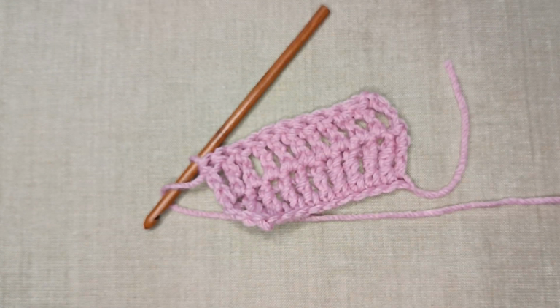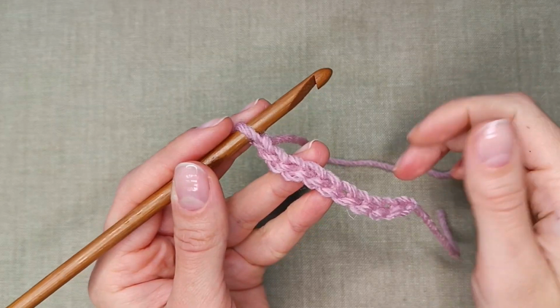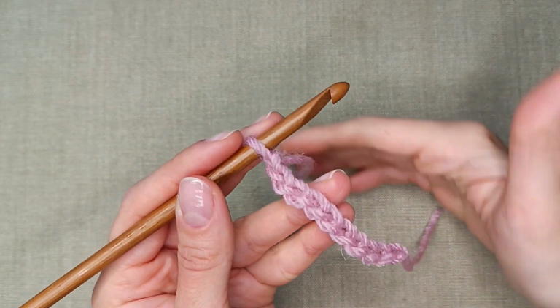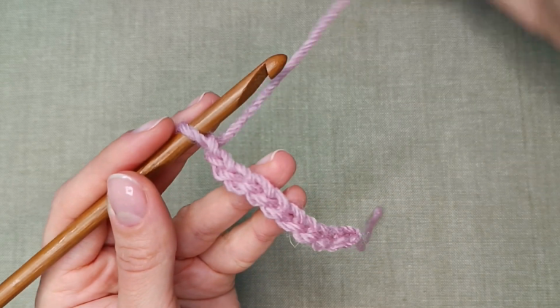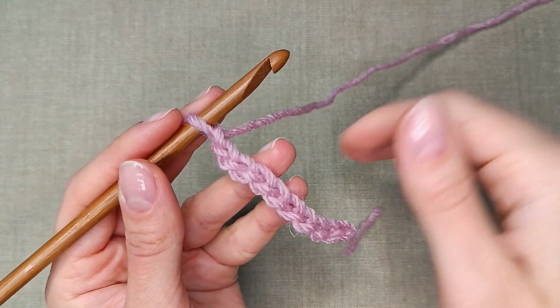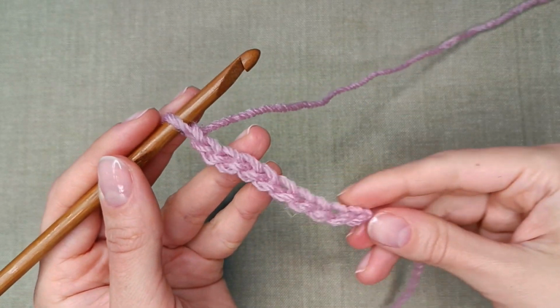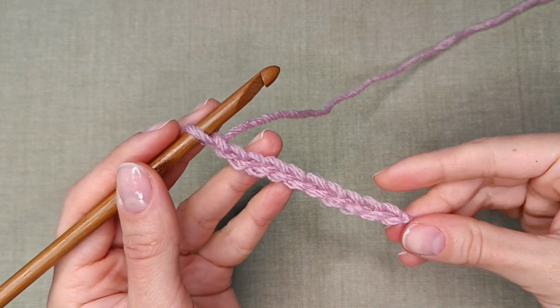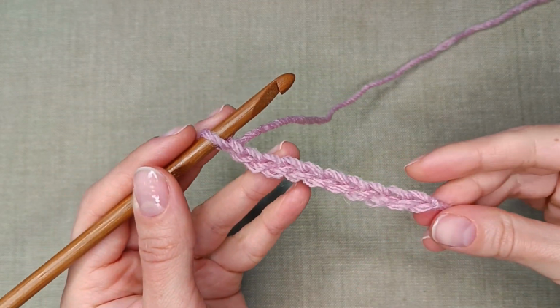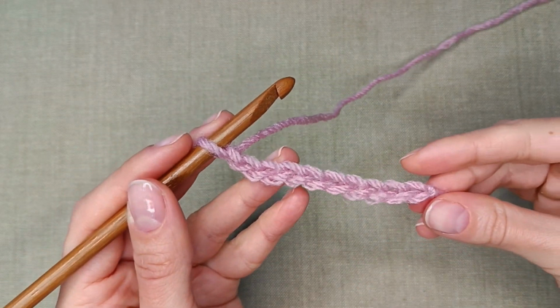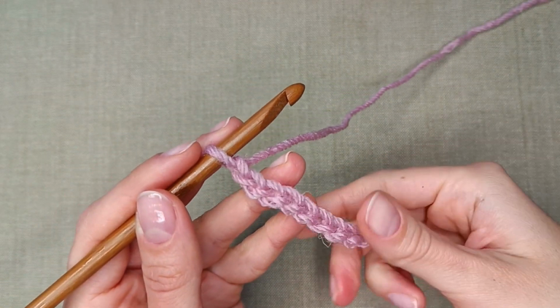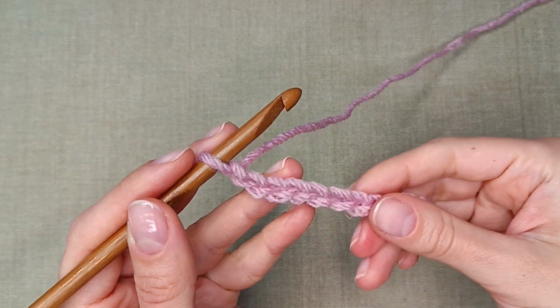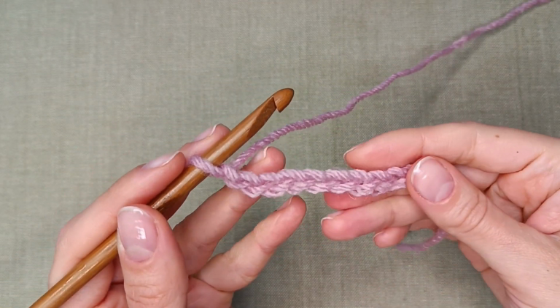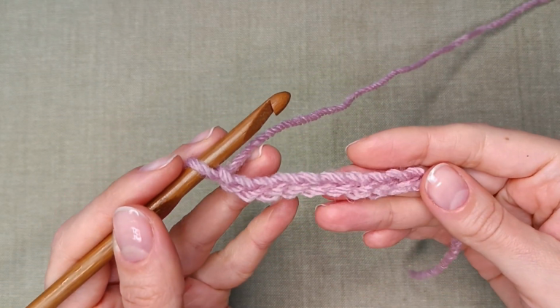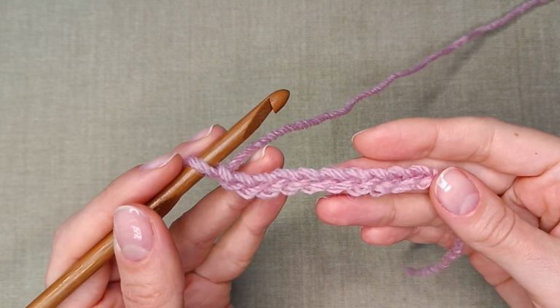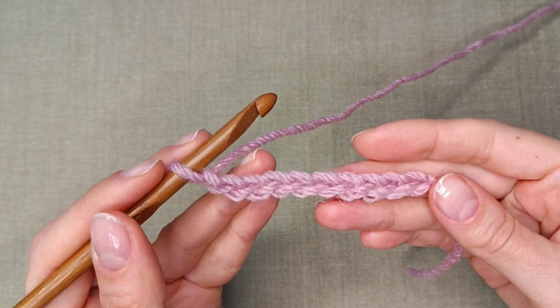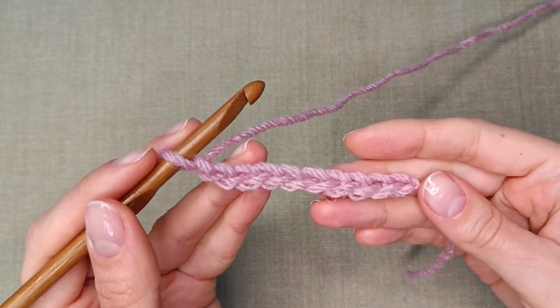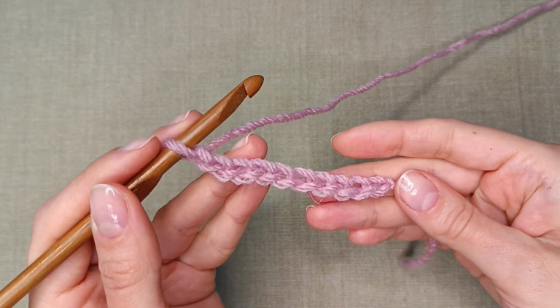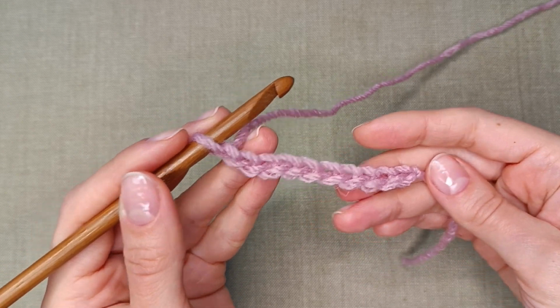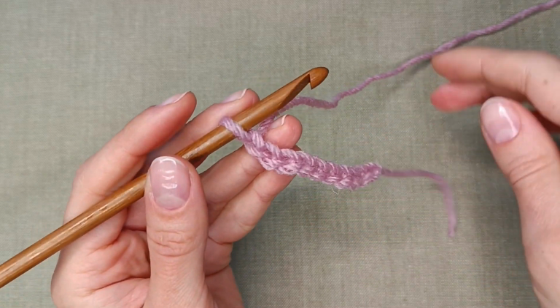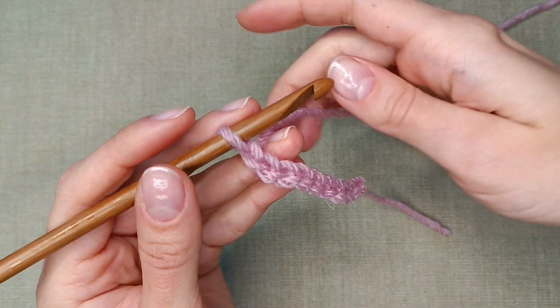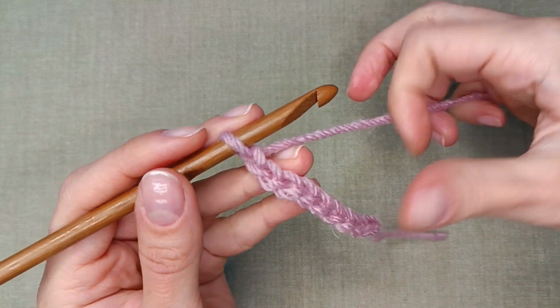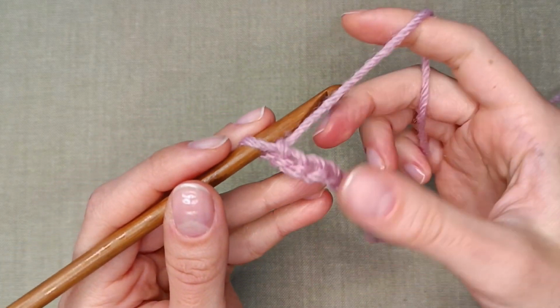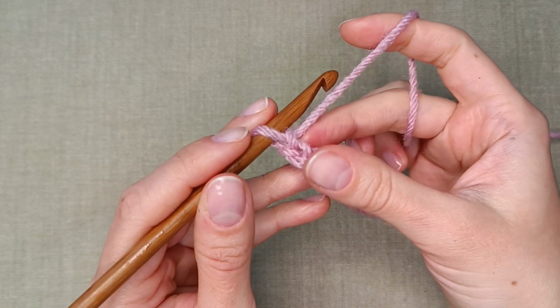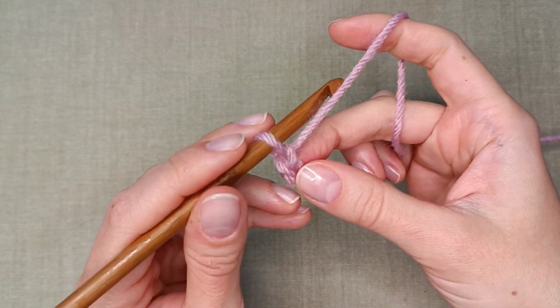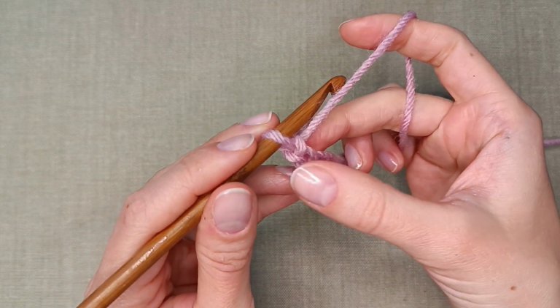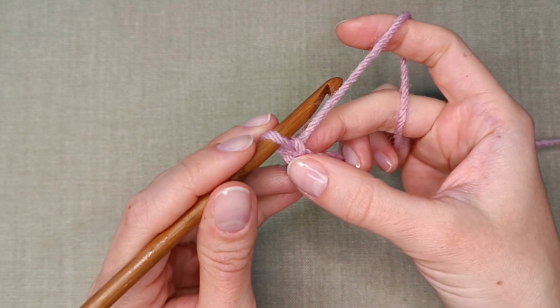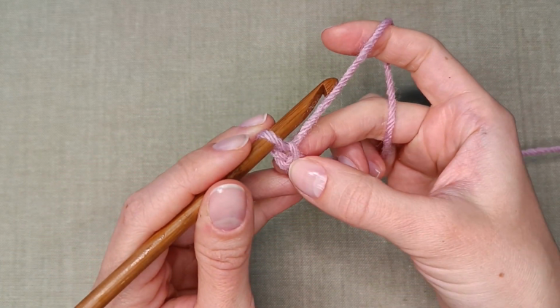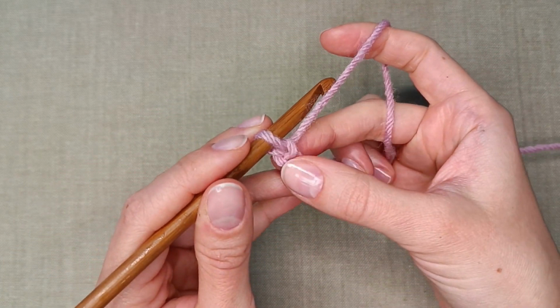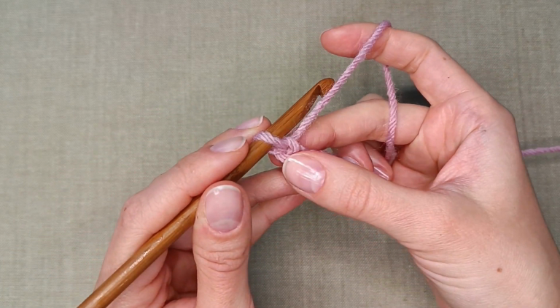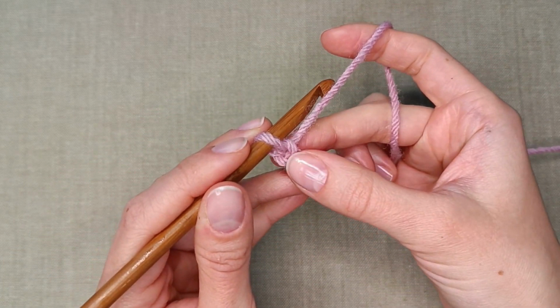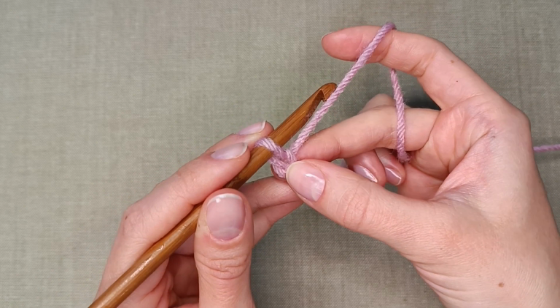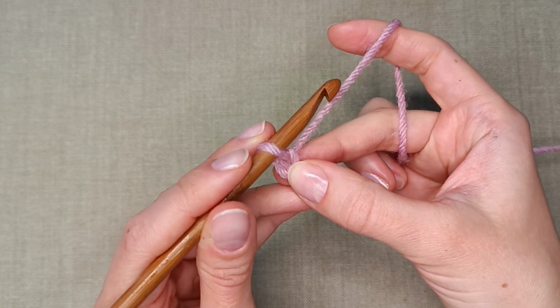Start with the foundation chain. You can learn how to do it by watching my other videos from the beginners series. If you have your foundation chain ready, add another 4 chain stitches to it.